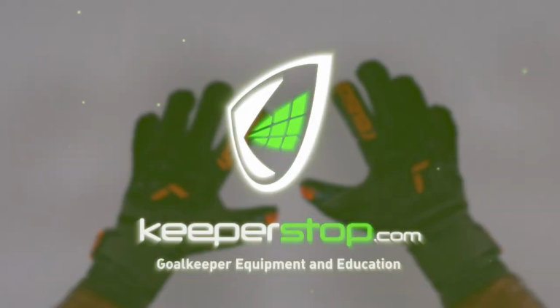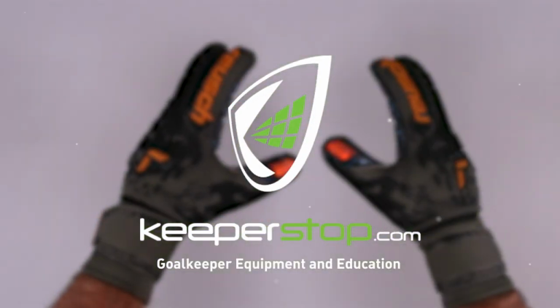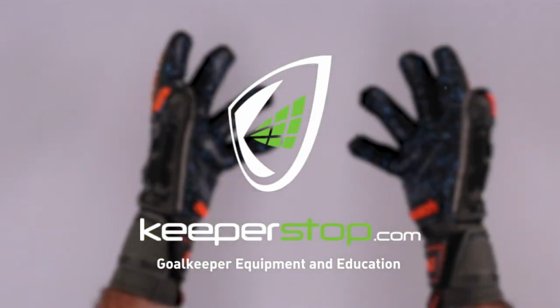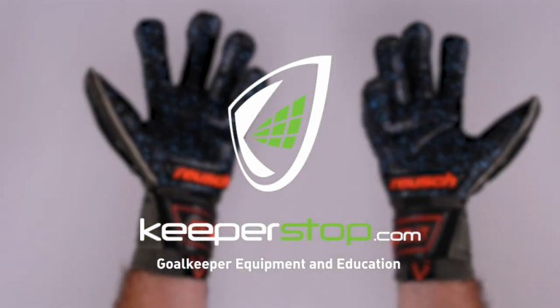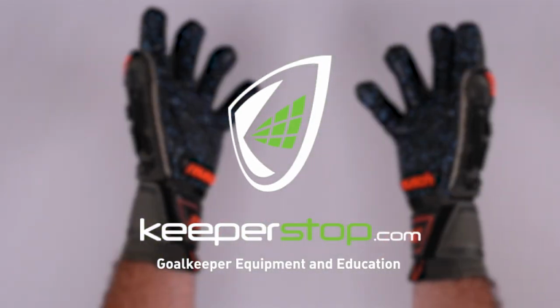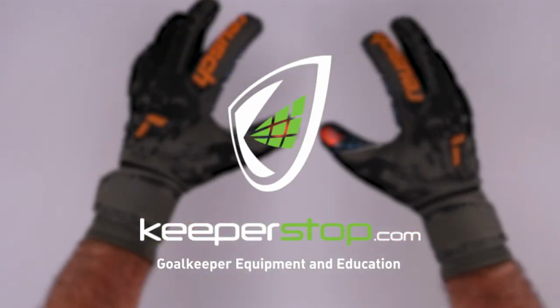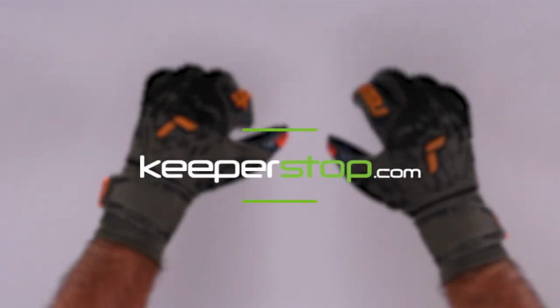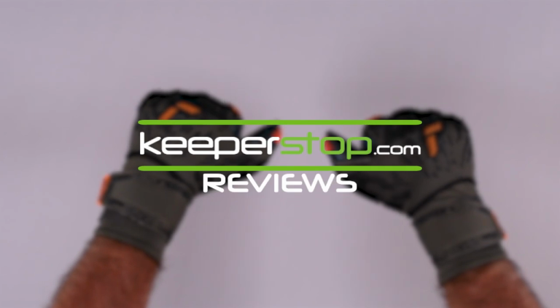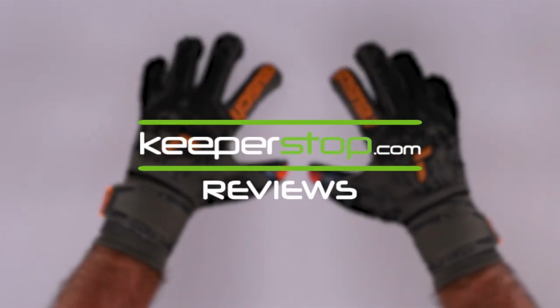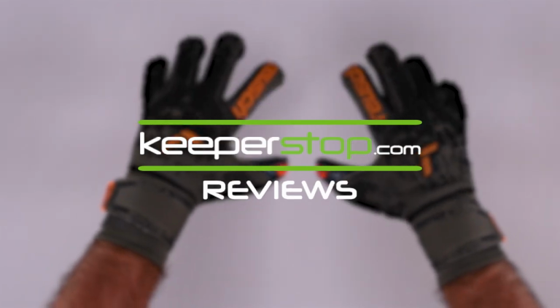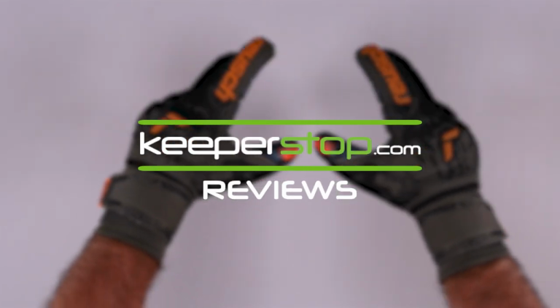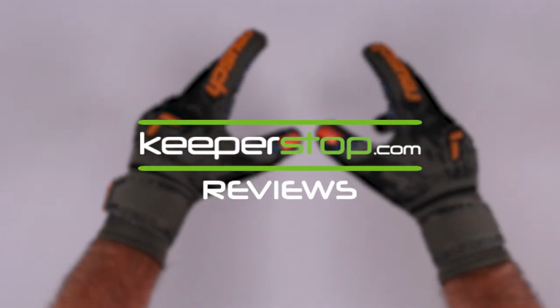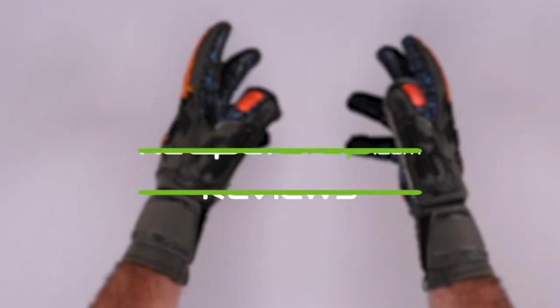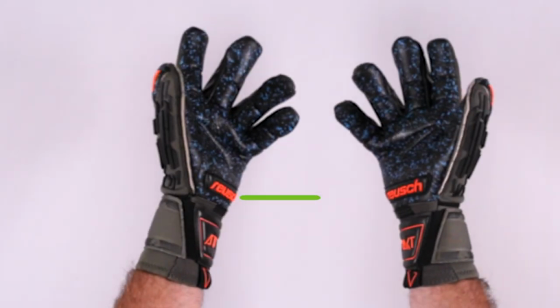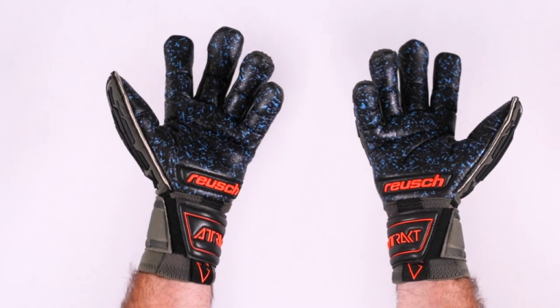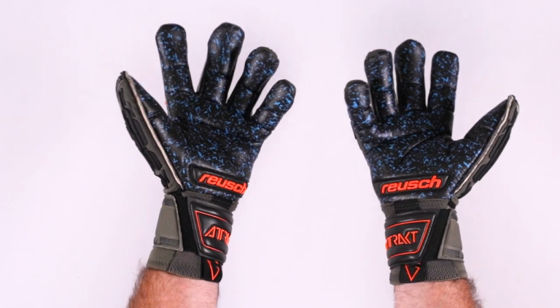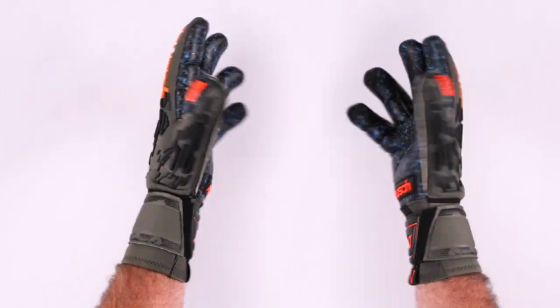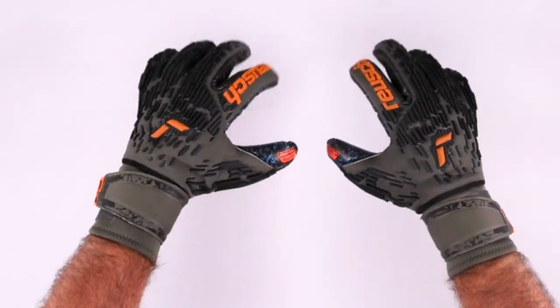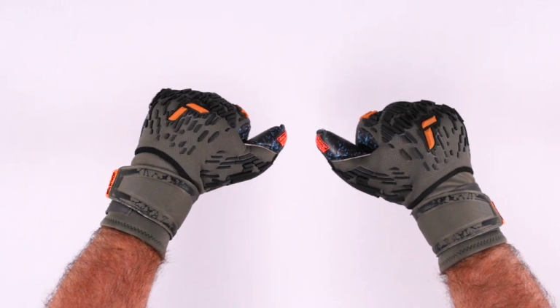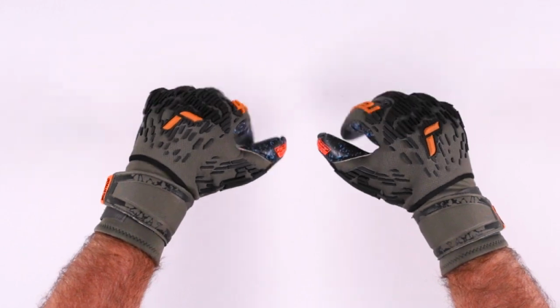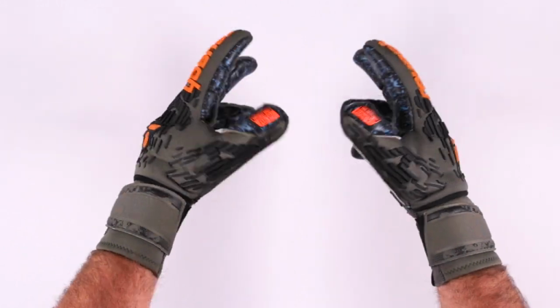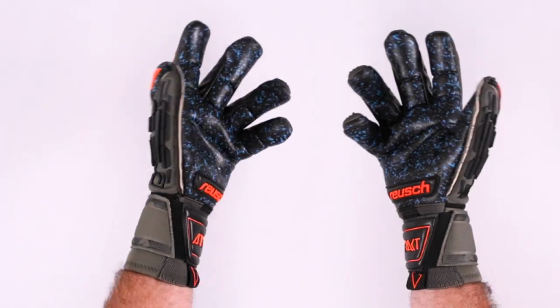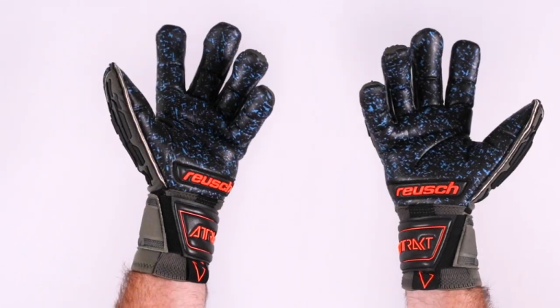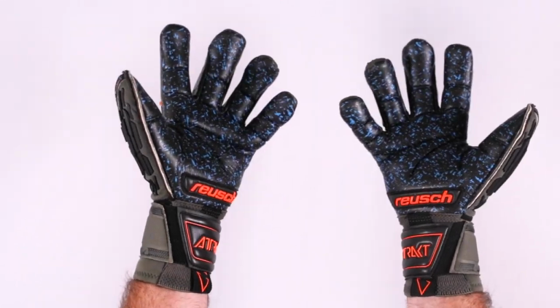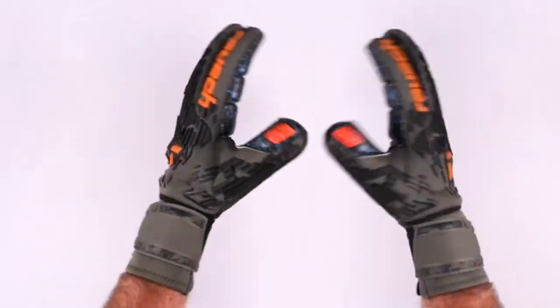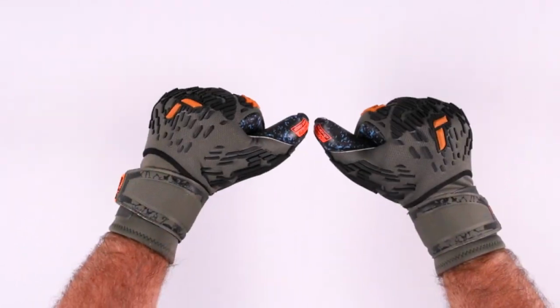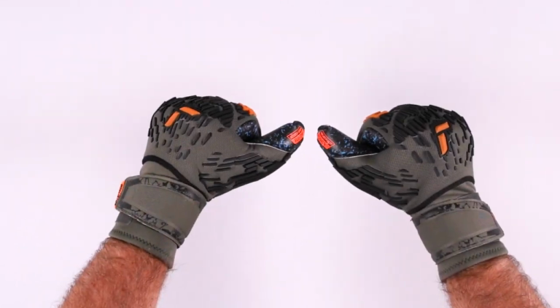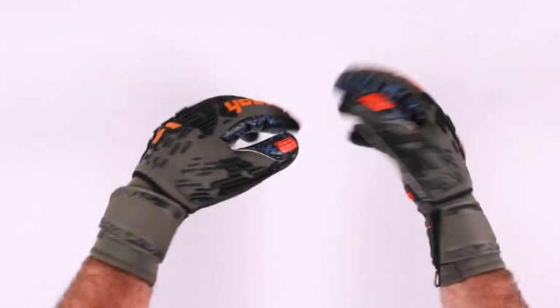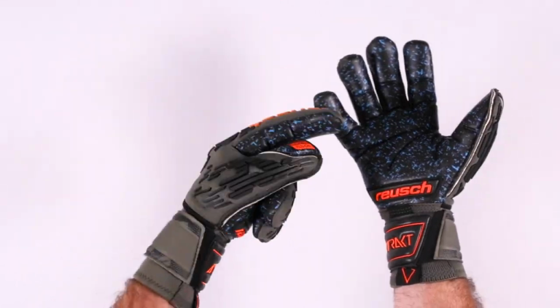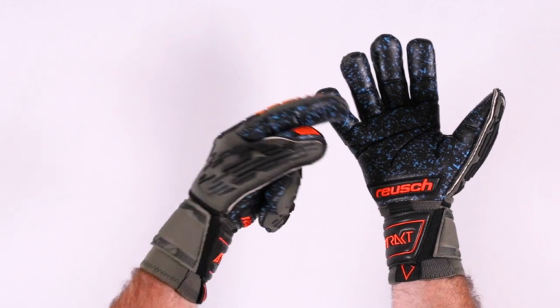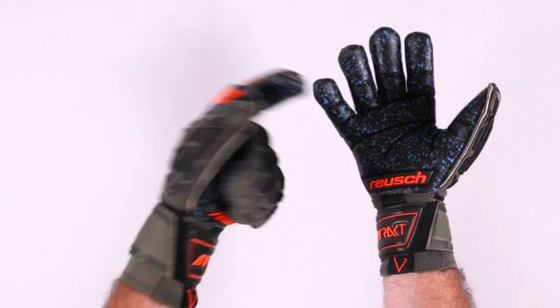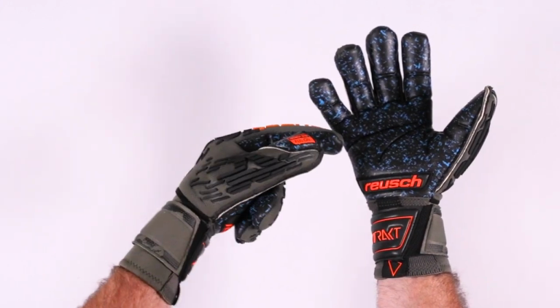Goalkeepers, introducing the brand new Royce Attract Freegel Fusion Ortho-Tech Goaliator. This is for the World Cup Qatar 2022. It's available in sizes 7 through 12 and has finger protection. Let's get right into the glove and learn more about it.